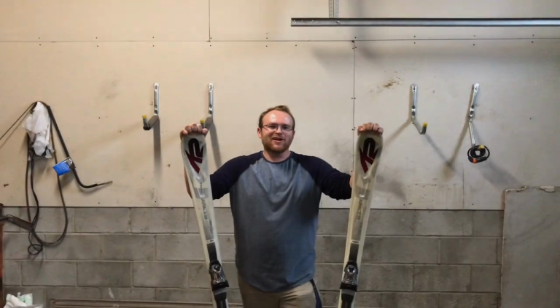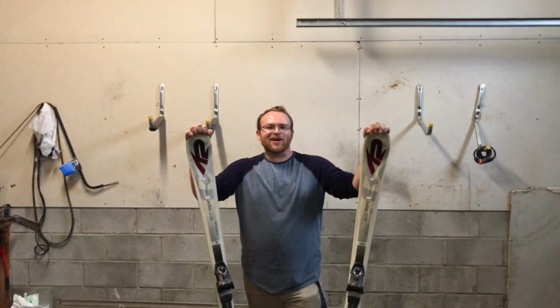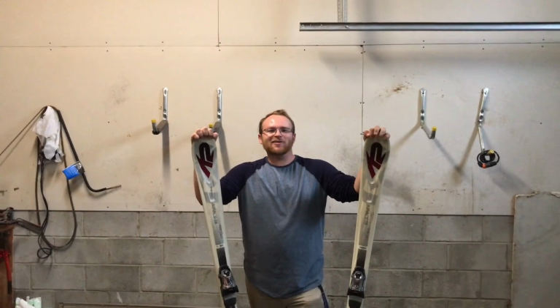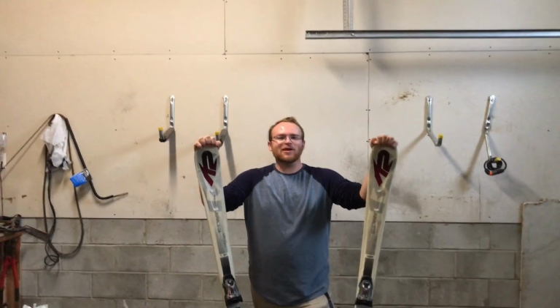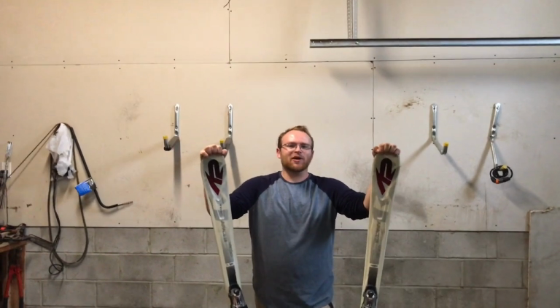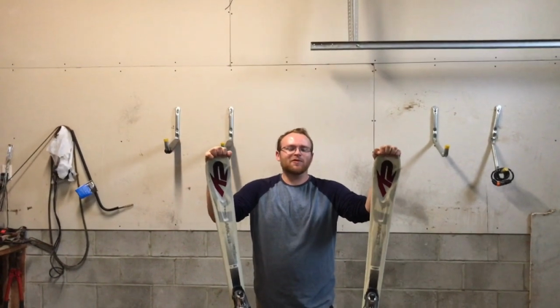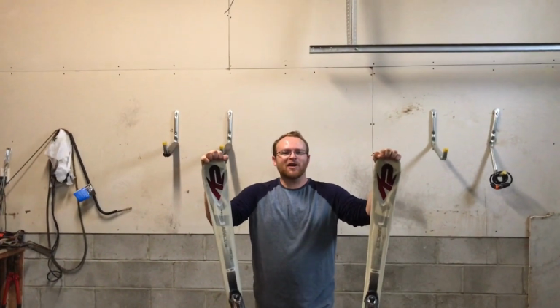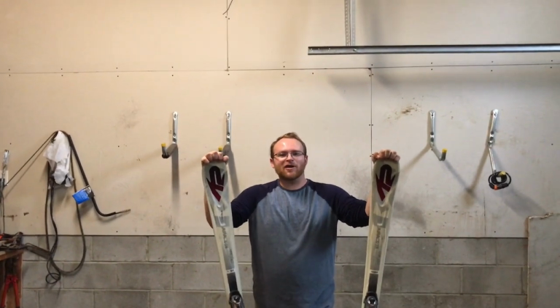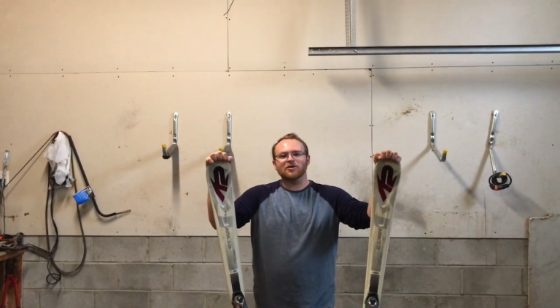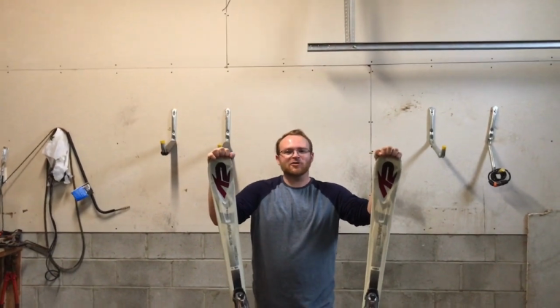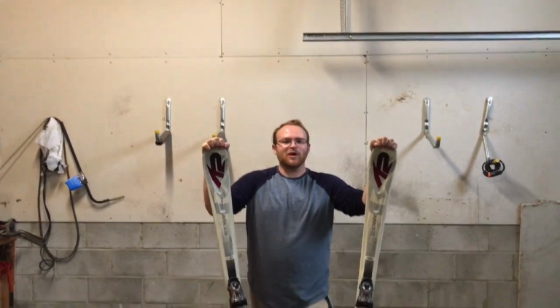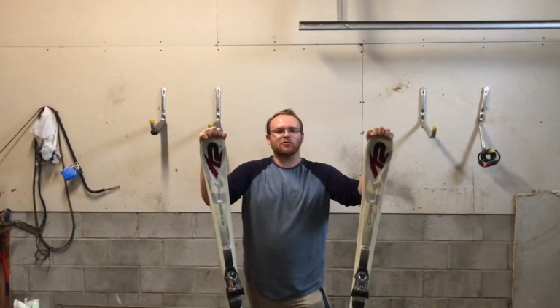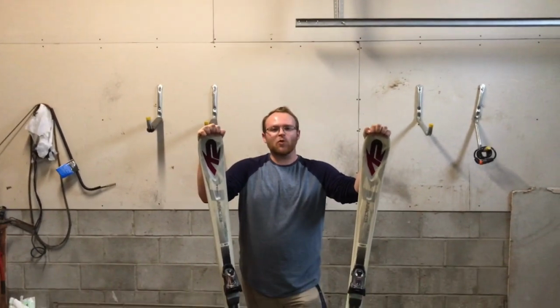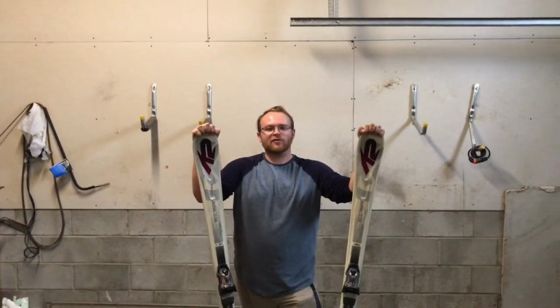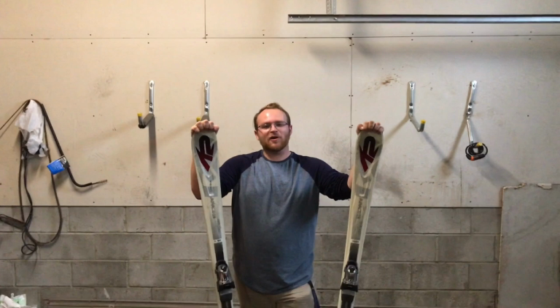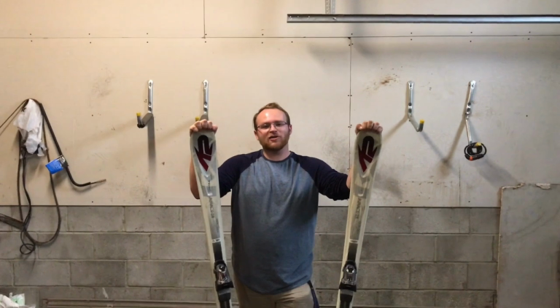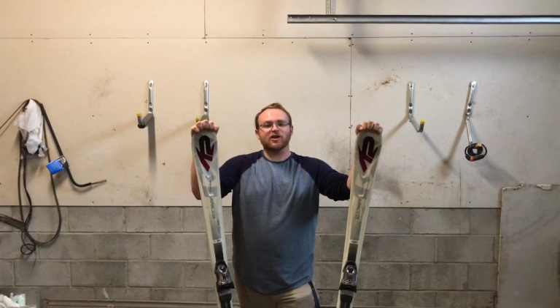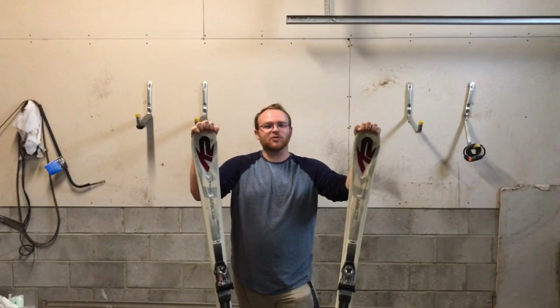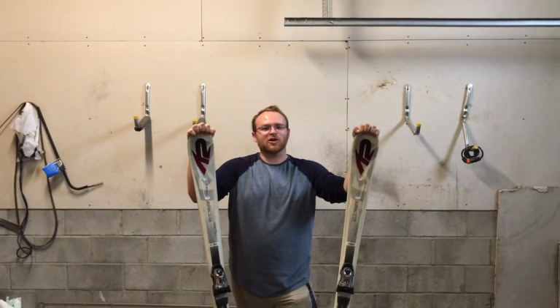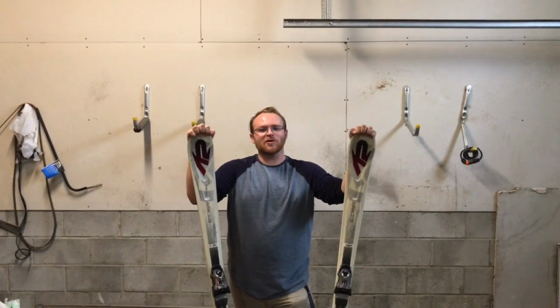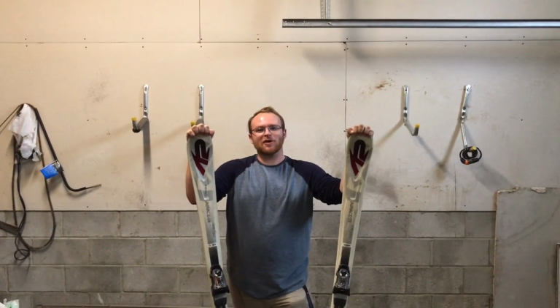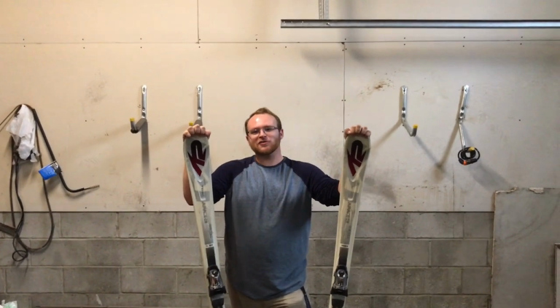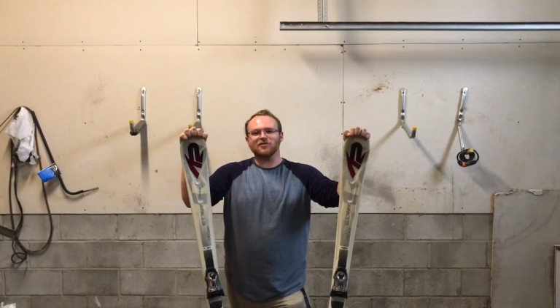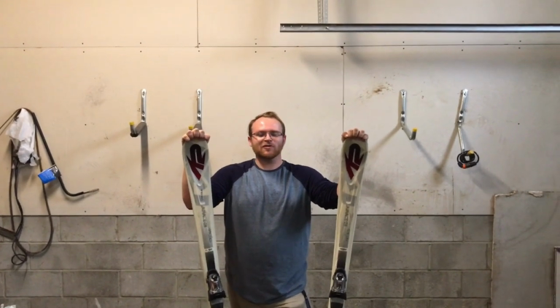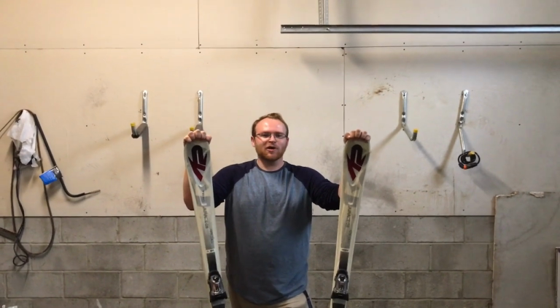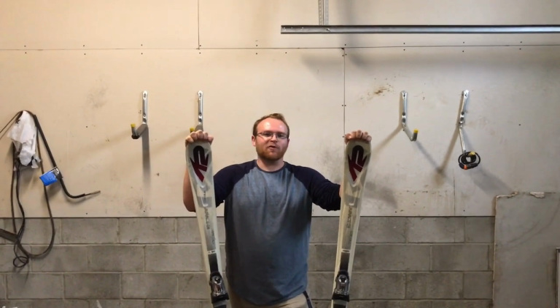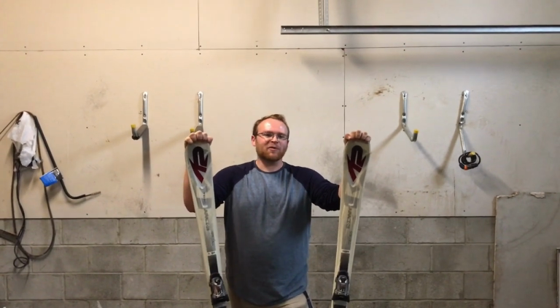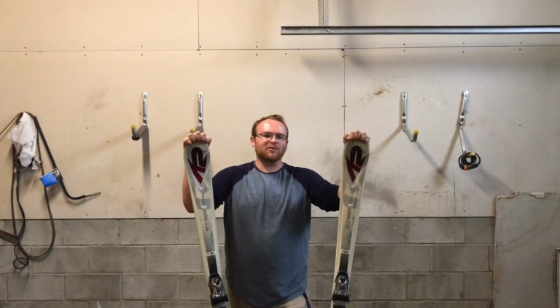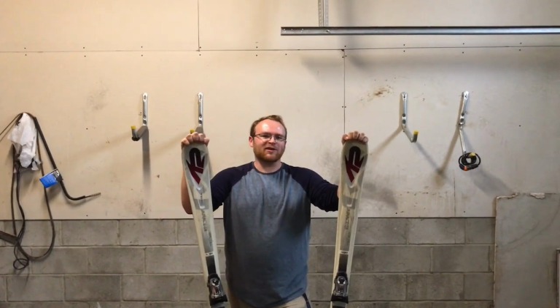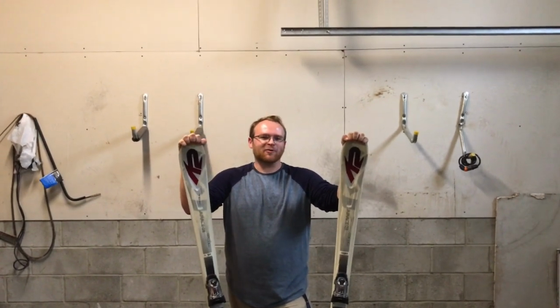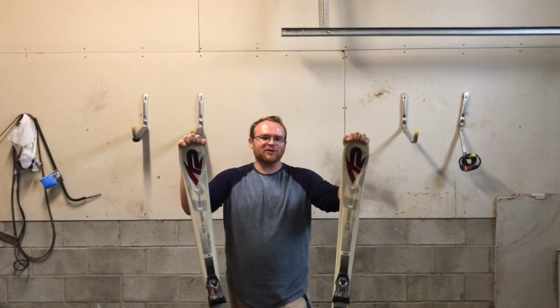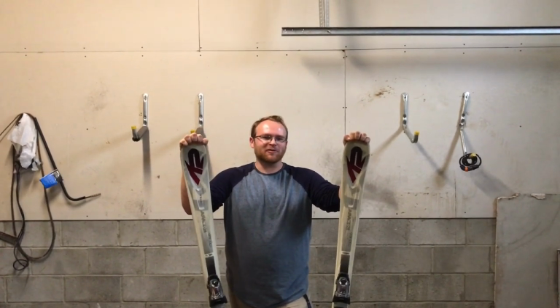Hey guys, my name is Graham Overmeyer and I'm going to show you how to wax, polish, and resharpen a pair of skis. Before we begin, we need to gather our materials.